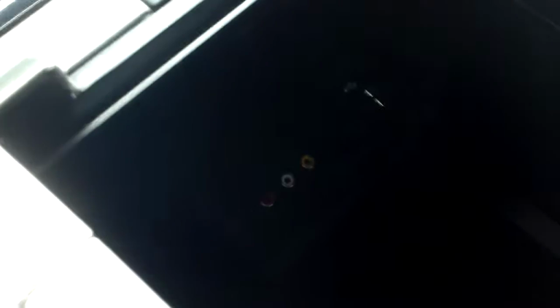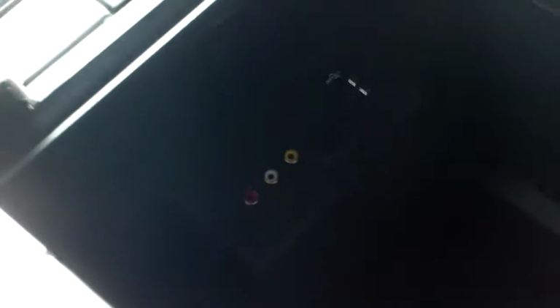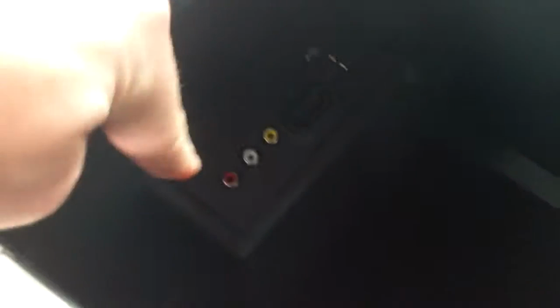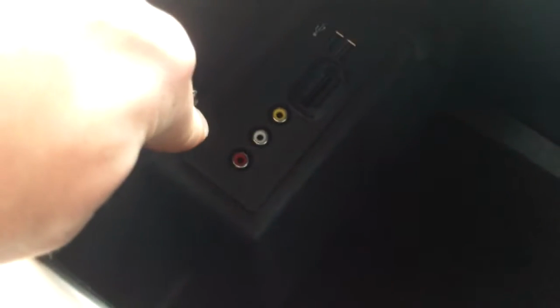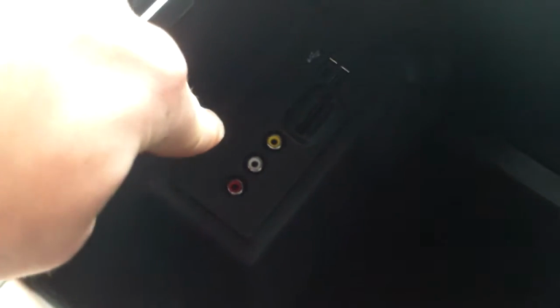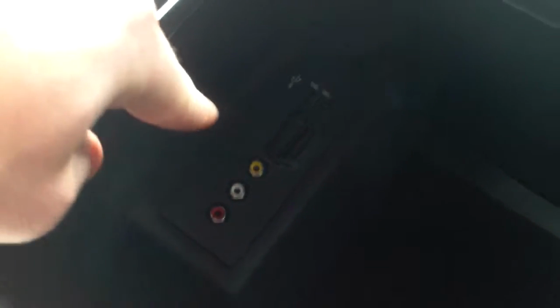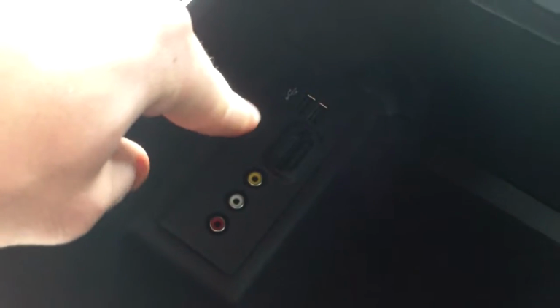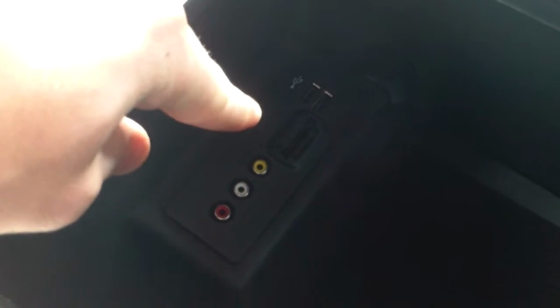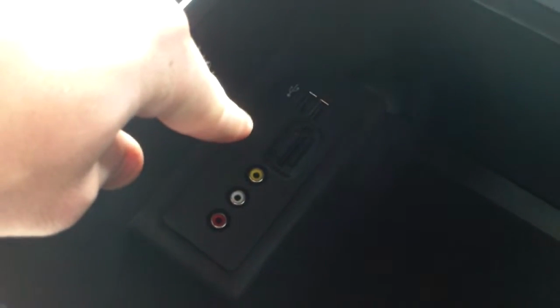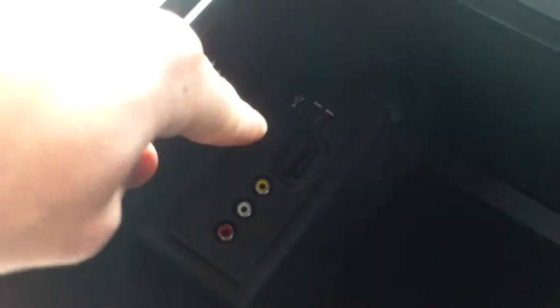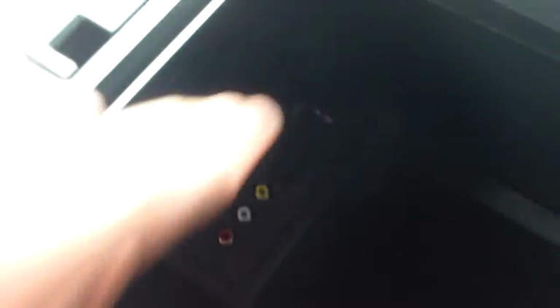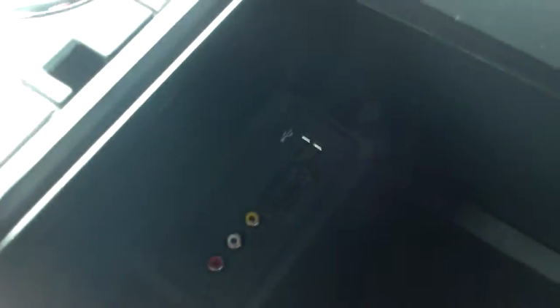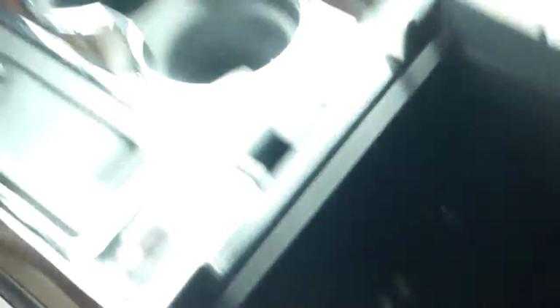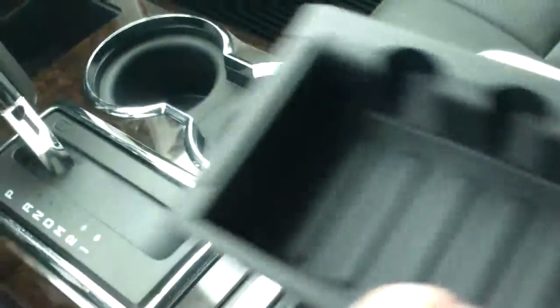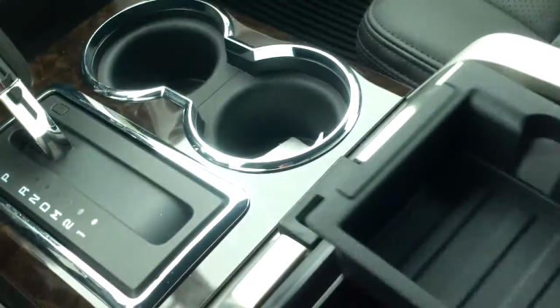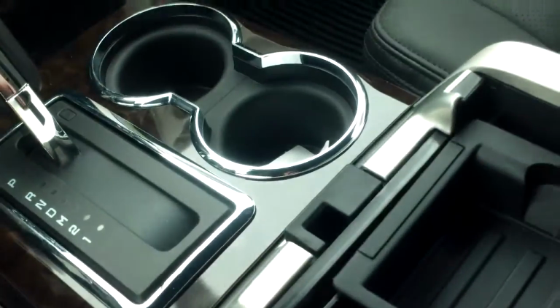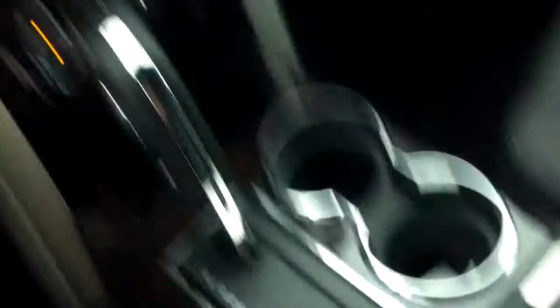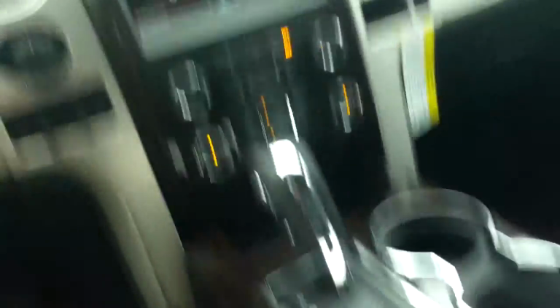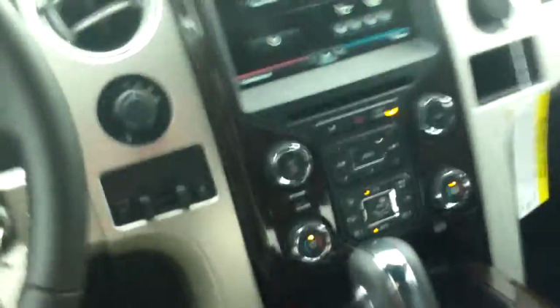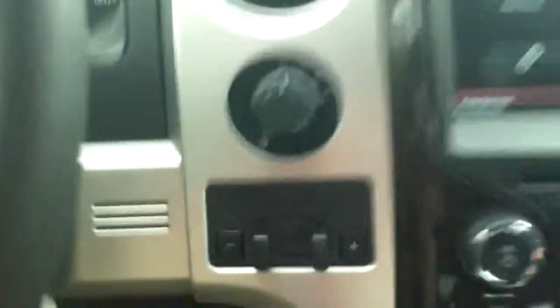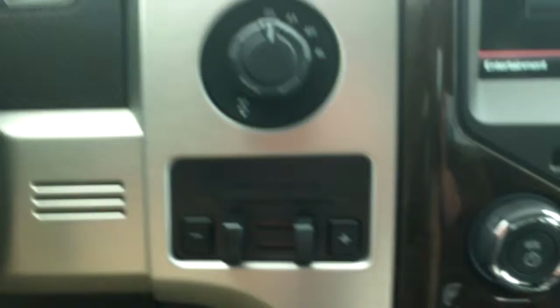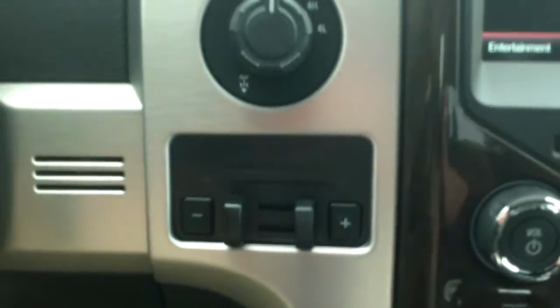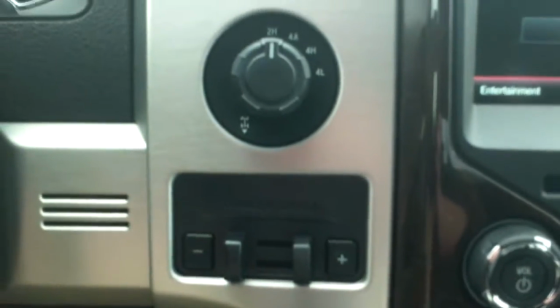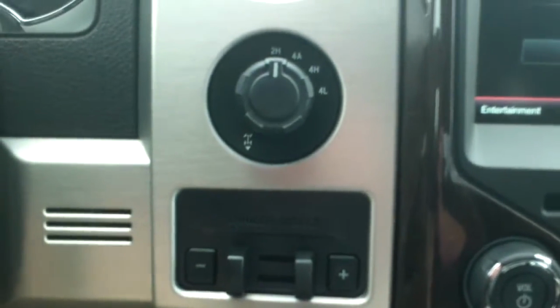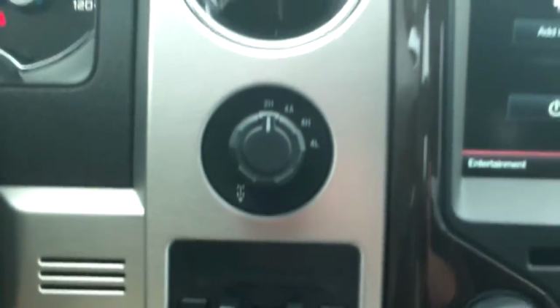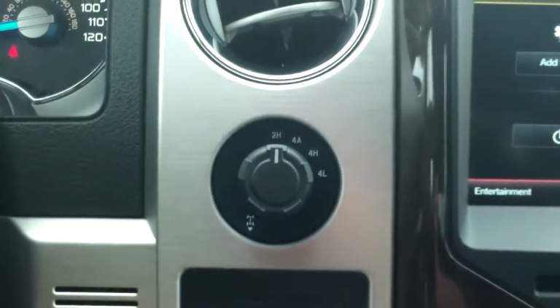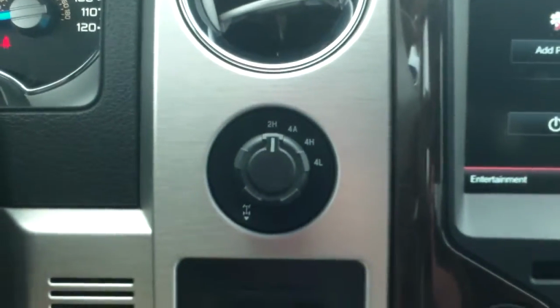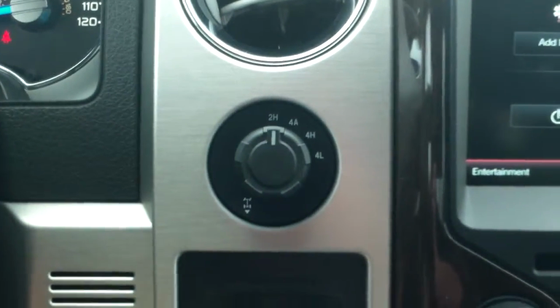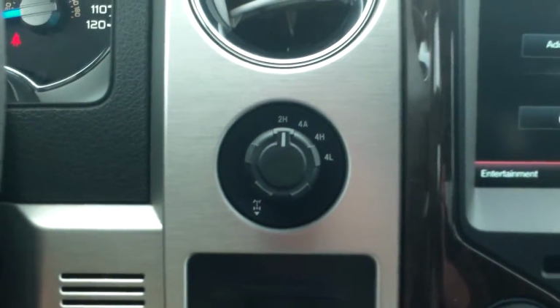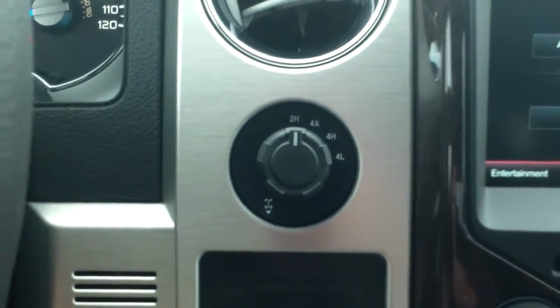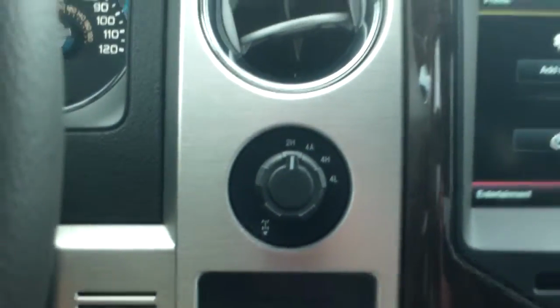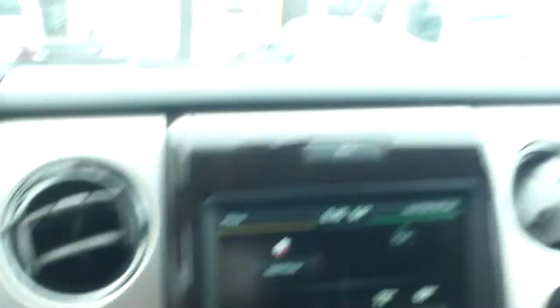You do have the audio/video line-in, your SD card holder for the nav, and your USB outlet as well. It does have a trailer brake control built in already, and you do have shift-on-the-fly with a locking rear differential.